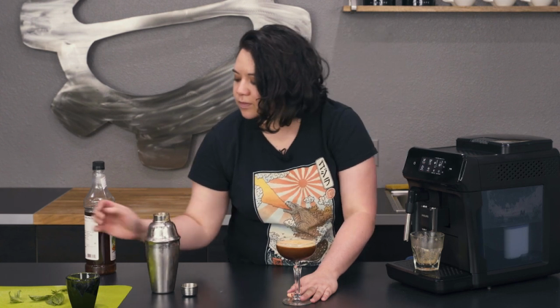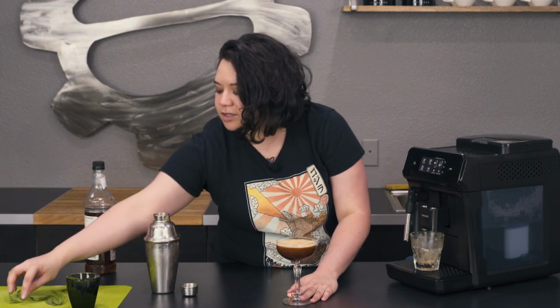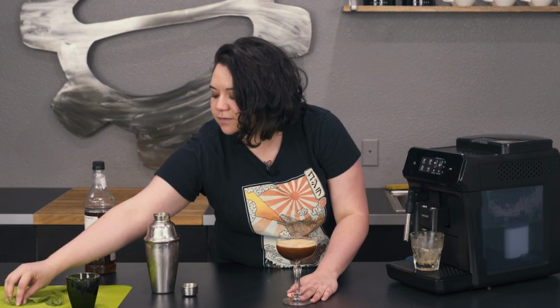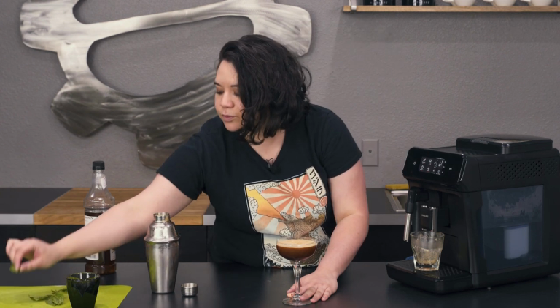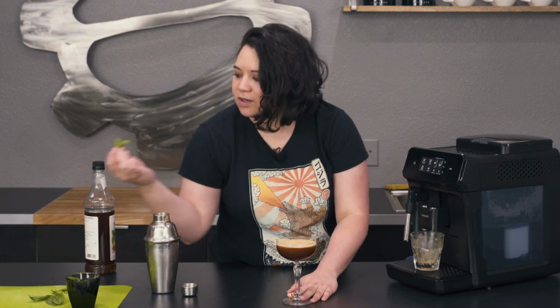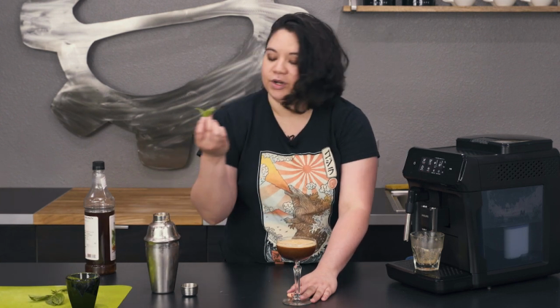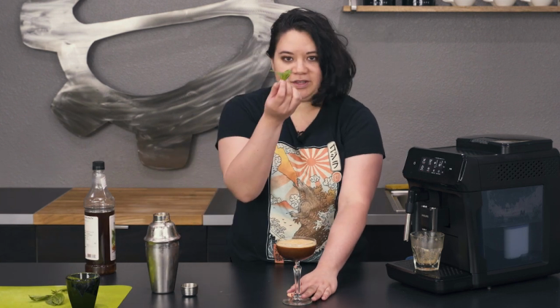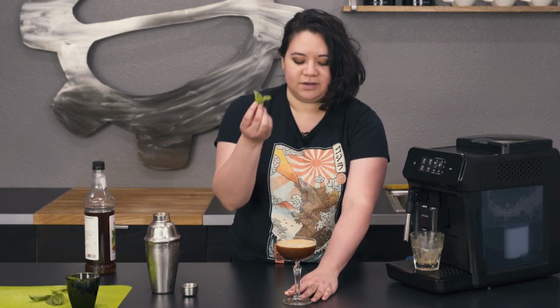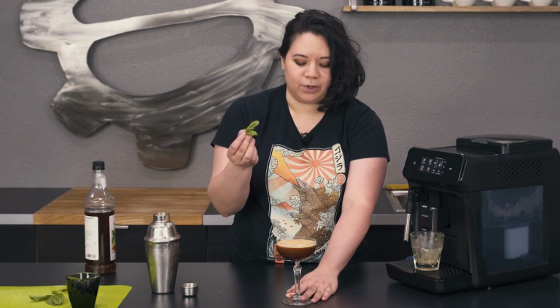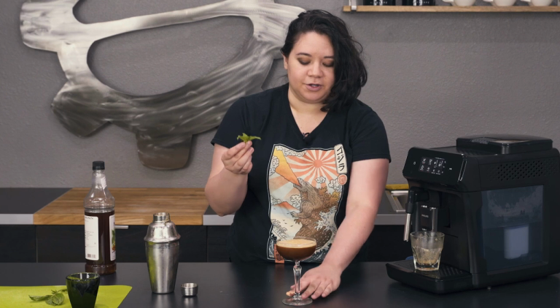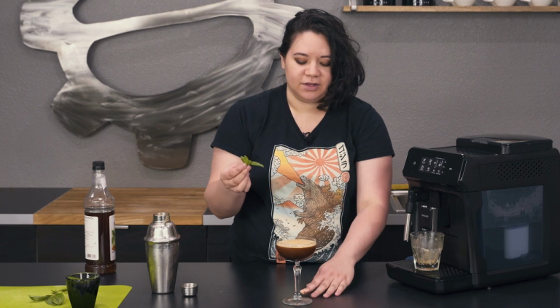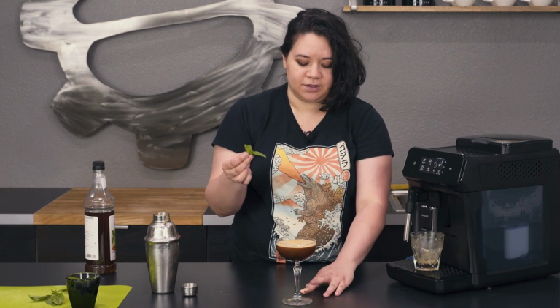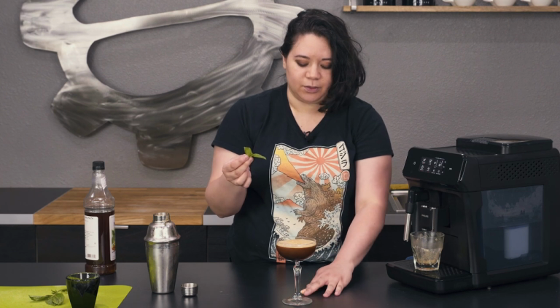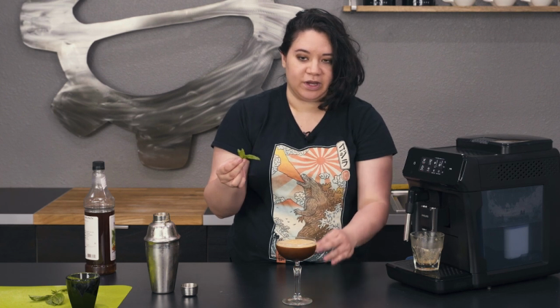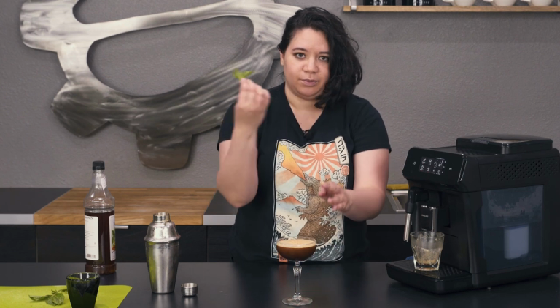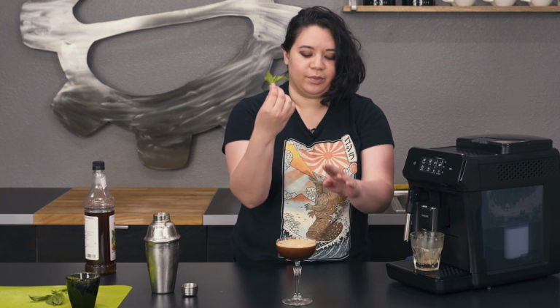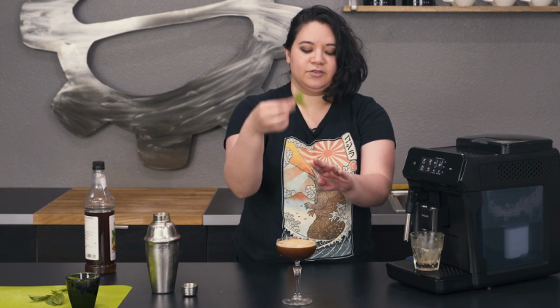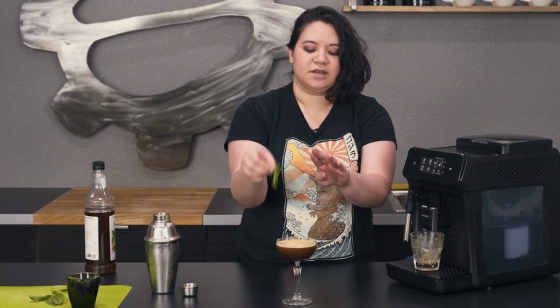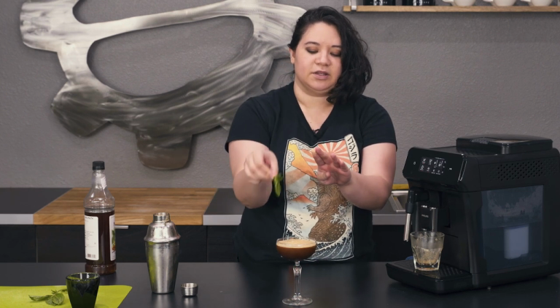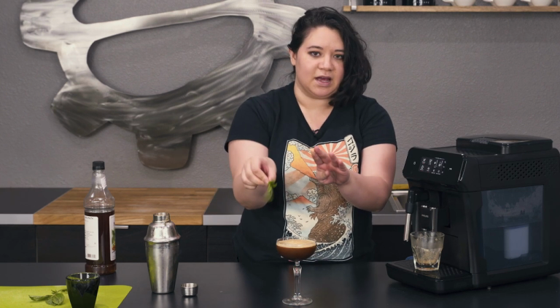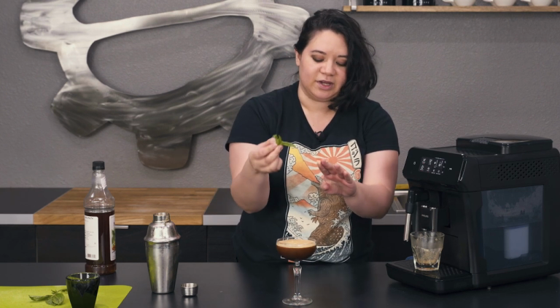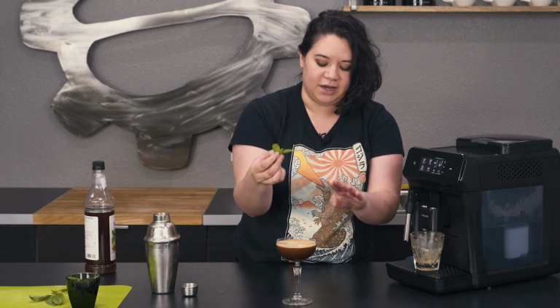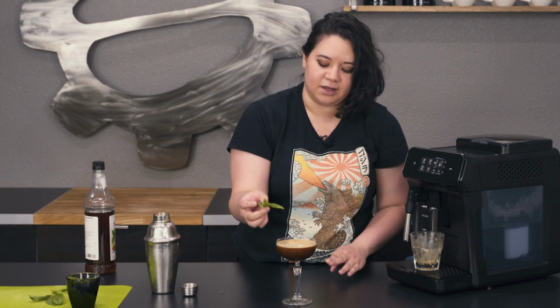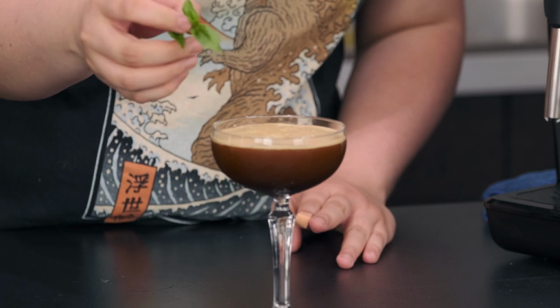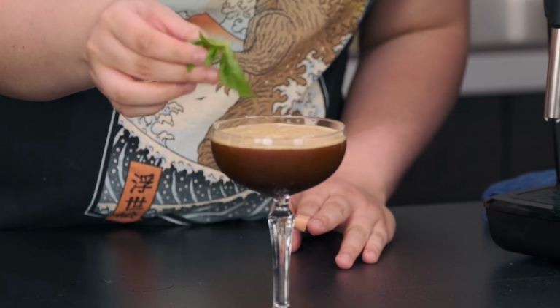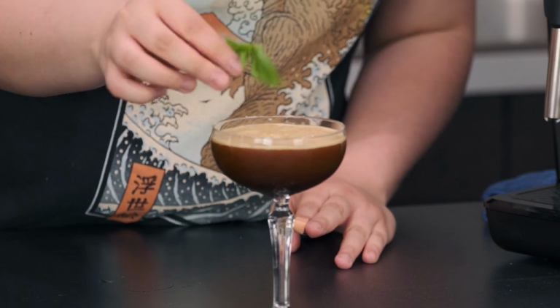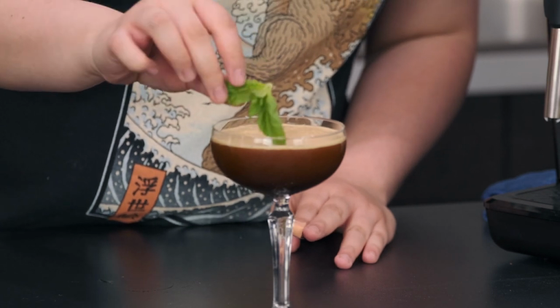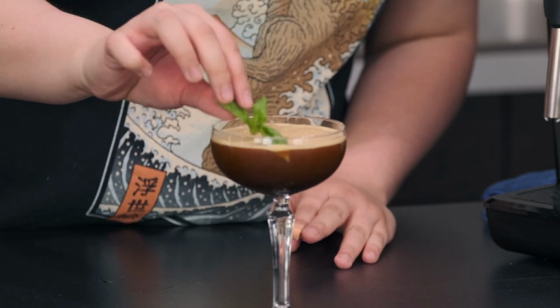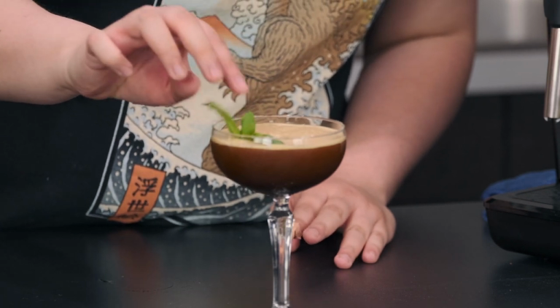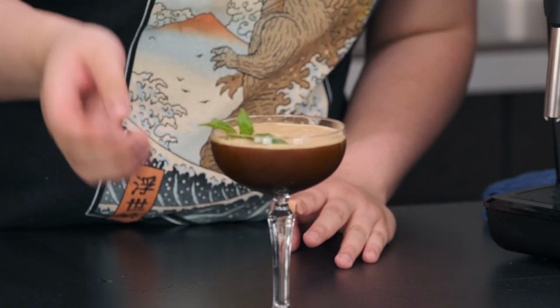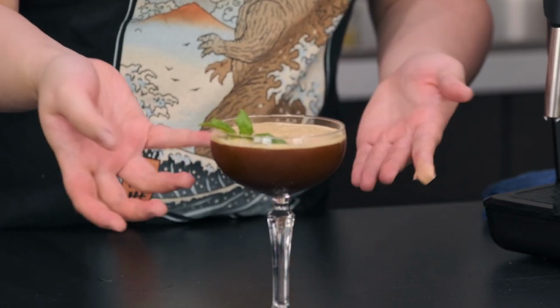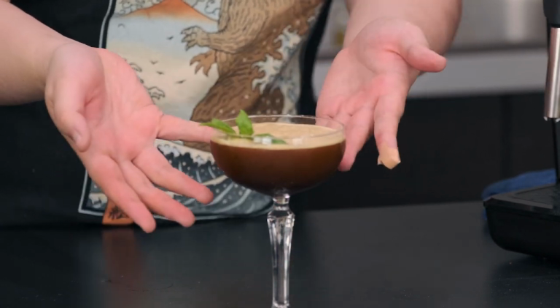I just have some prettier basil leaves that I'm going to garnish it with. You're going to want to wake them up by just kind of gently slapping them against your hand like that, and just kind of dropping it in there like so.